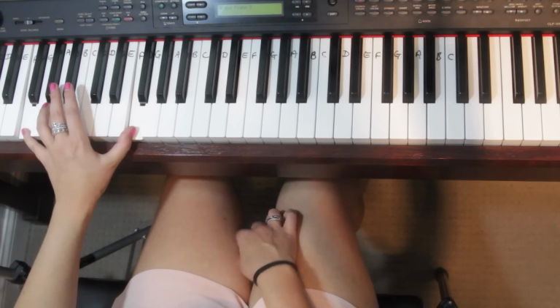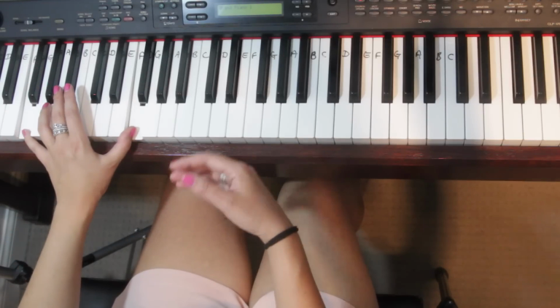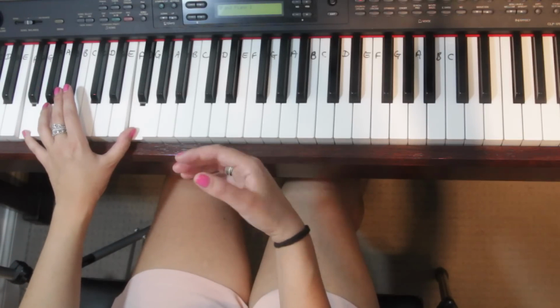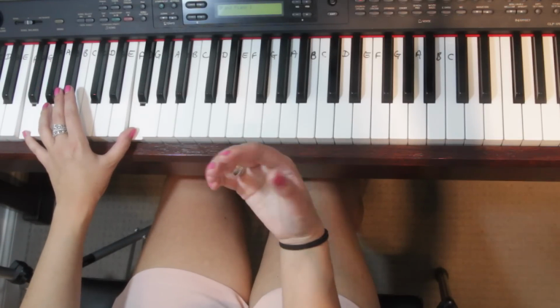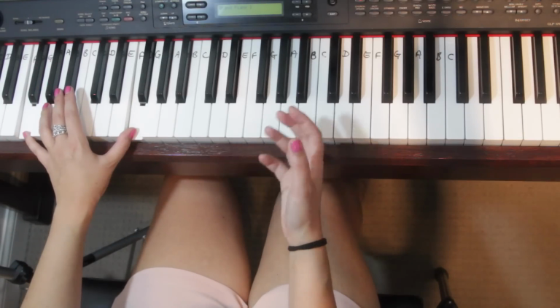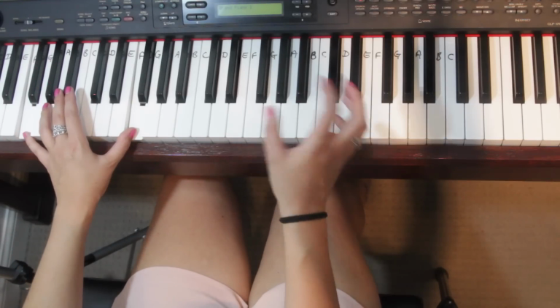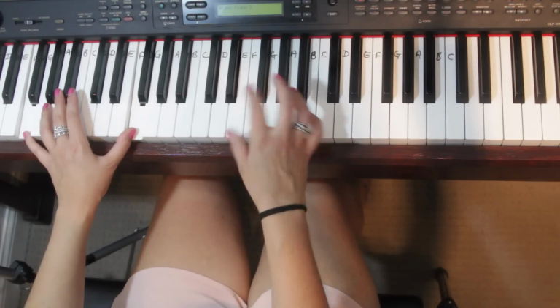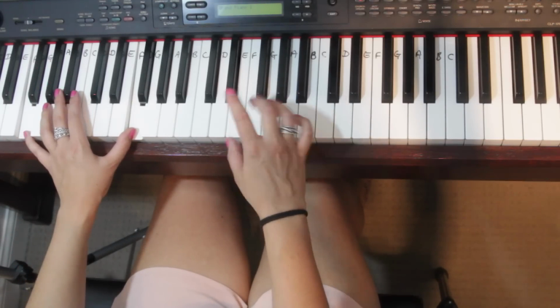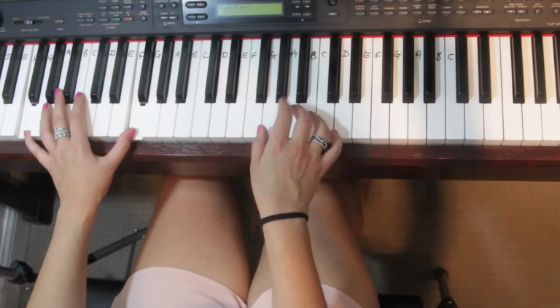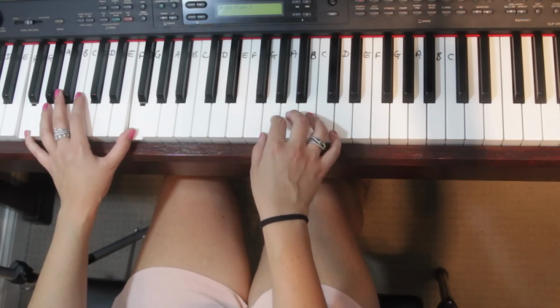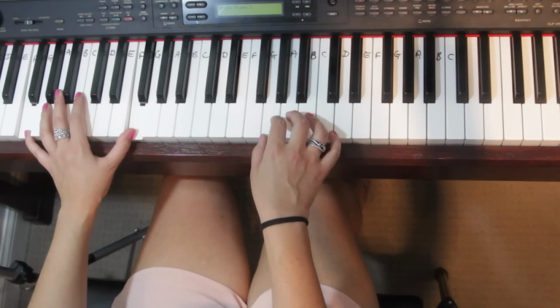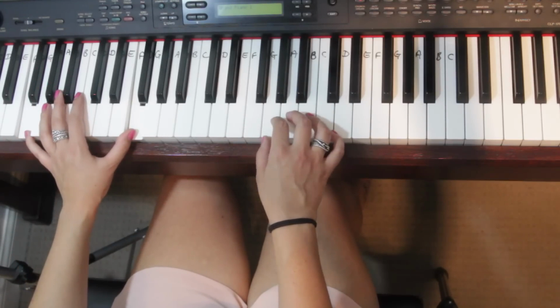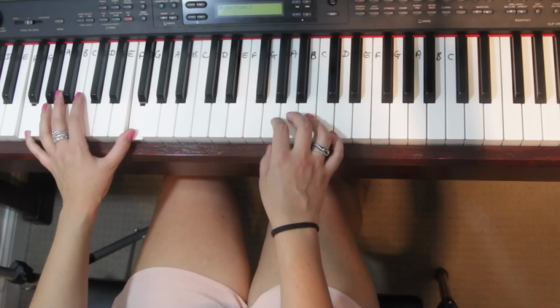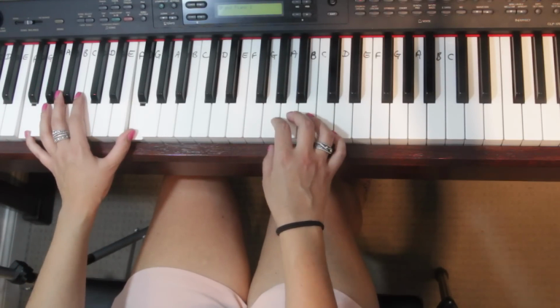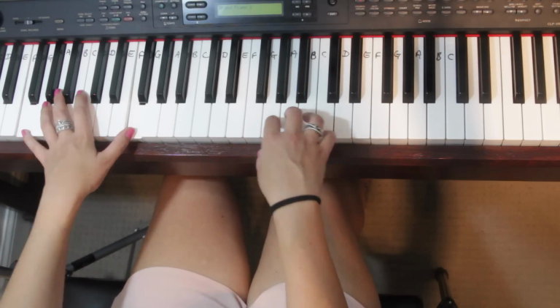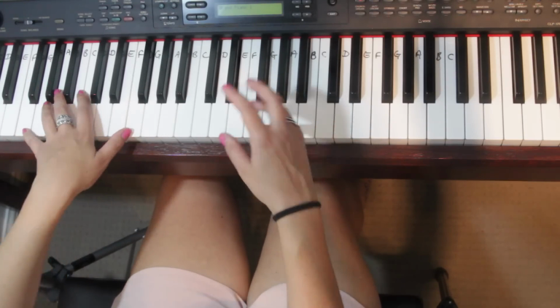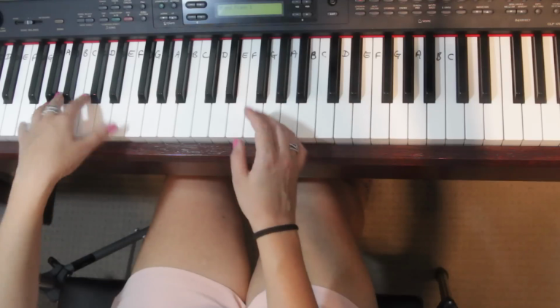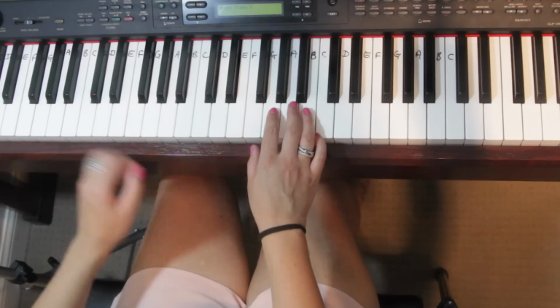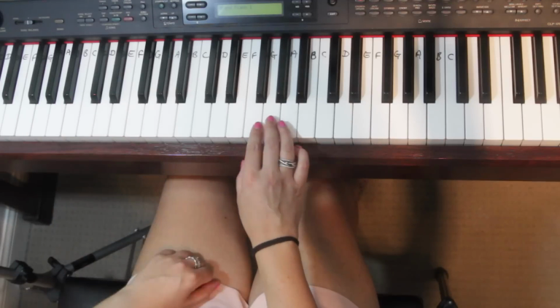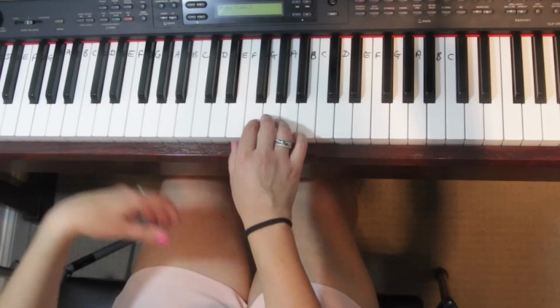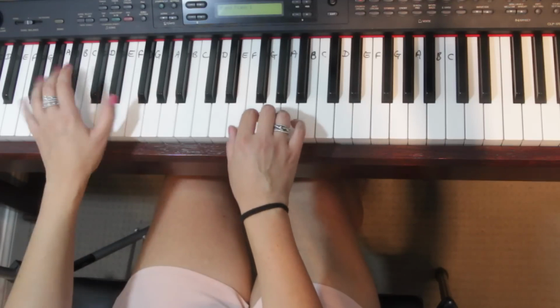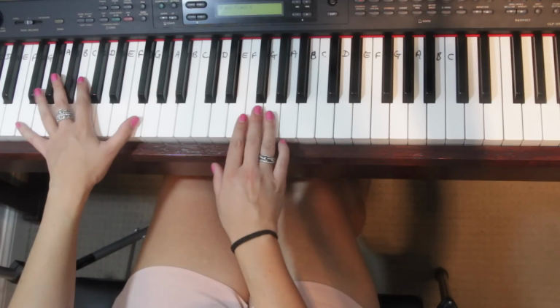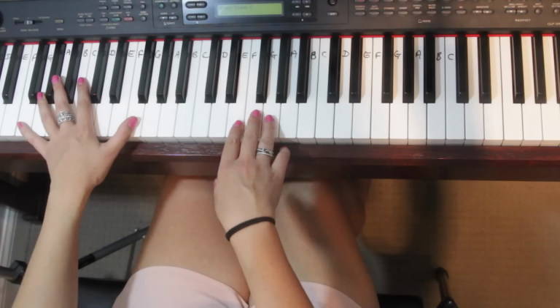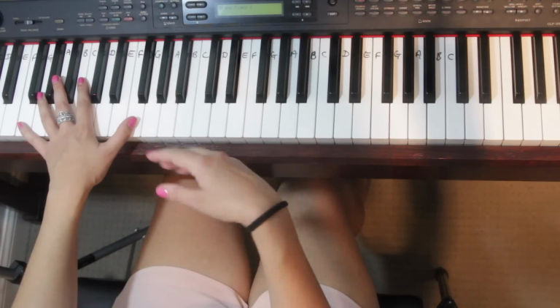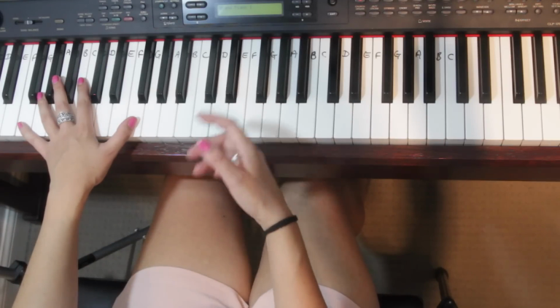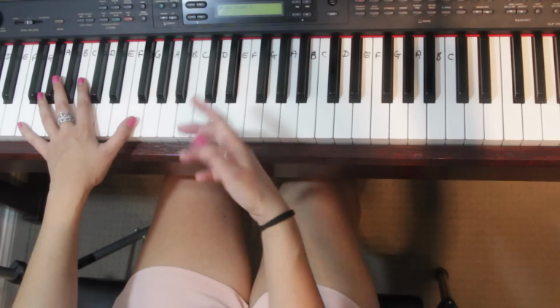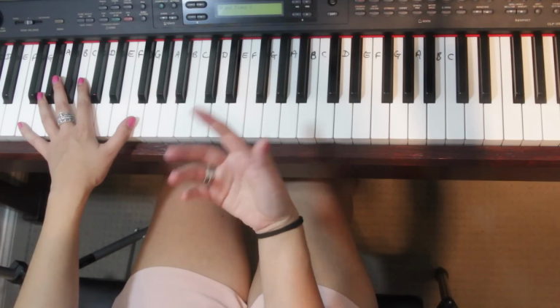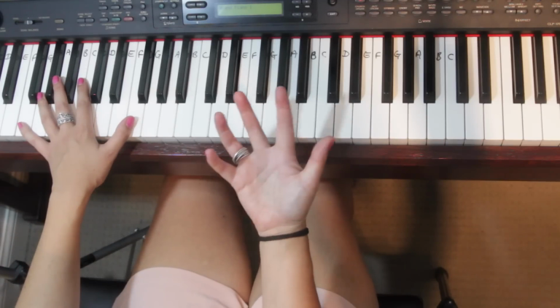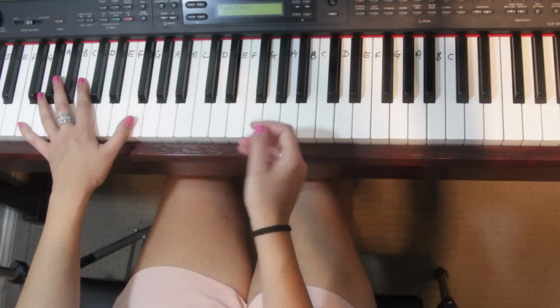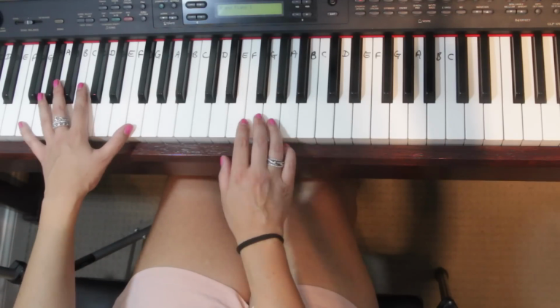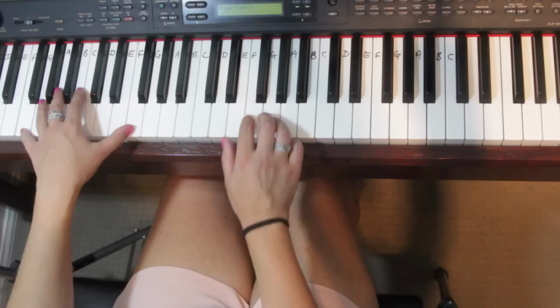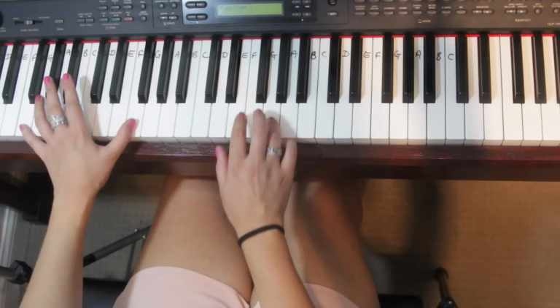The second accompaniment you can do using the same notes is a dotted rhythm with the left hand. This one can be a little bit harder to put together with the right hand, but just go with the flow and see what works for you.